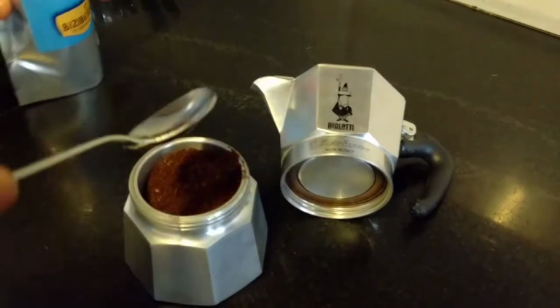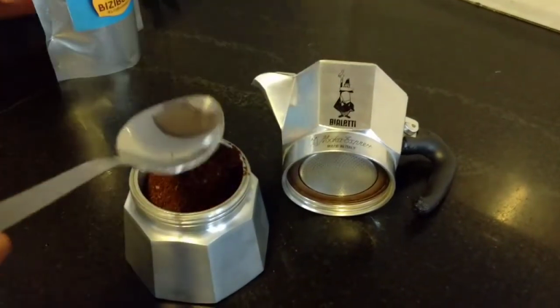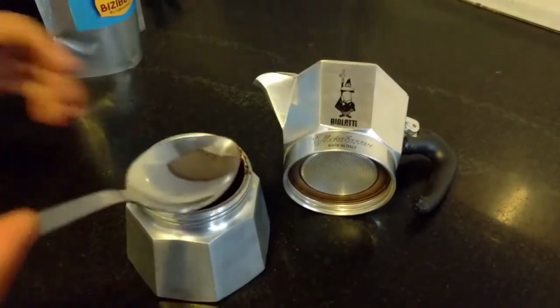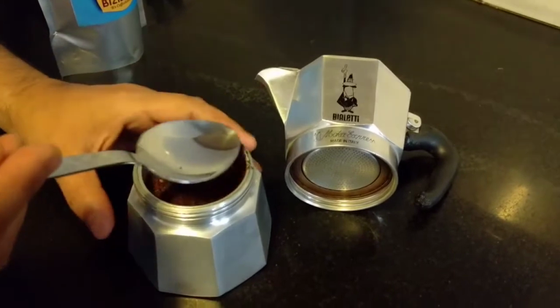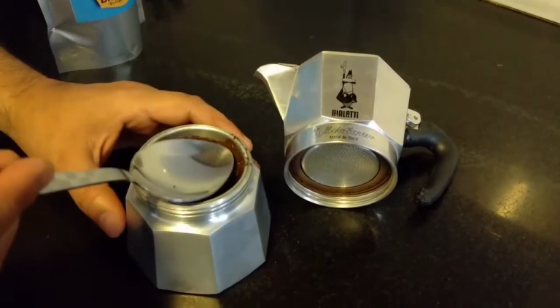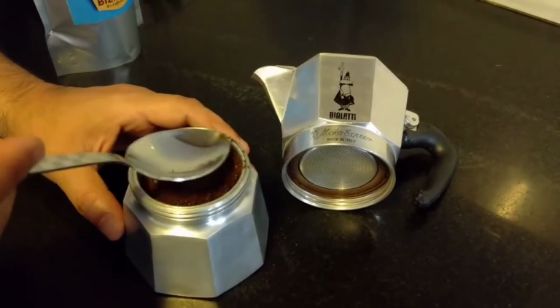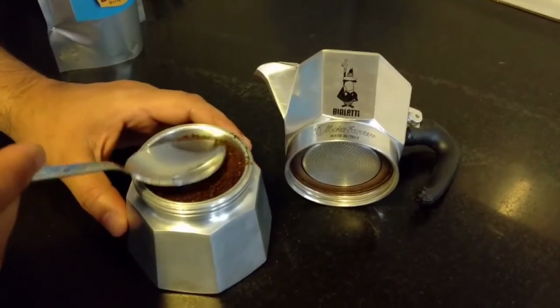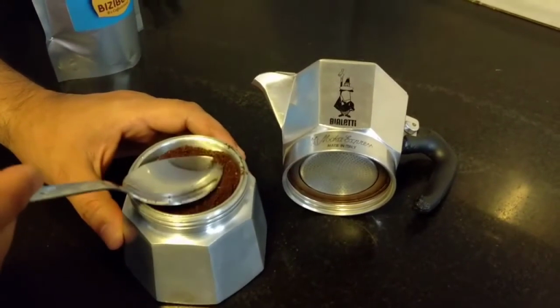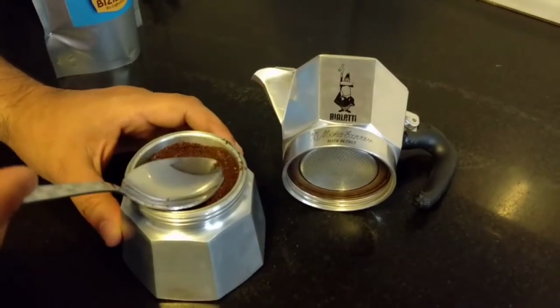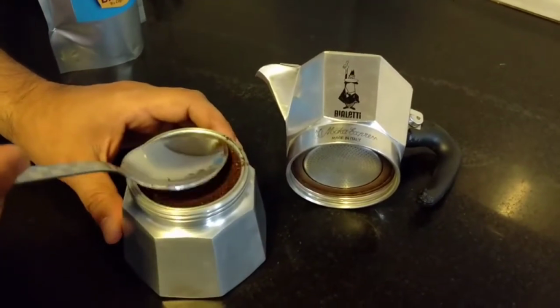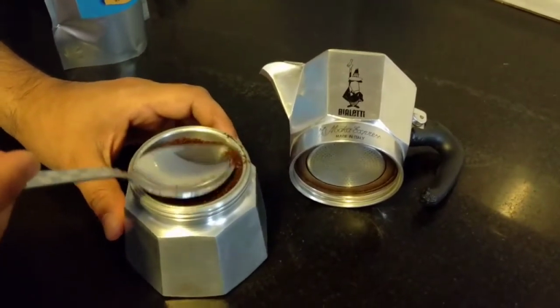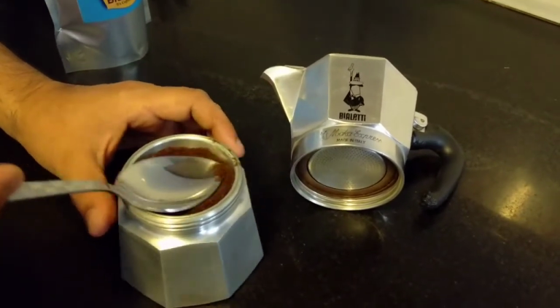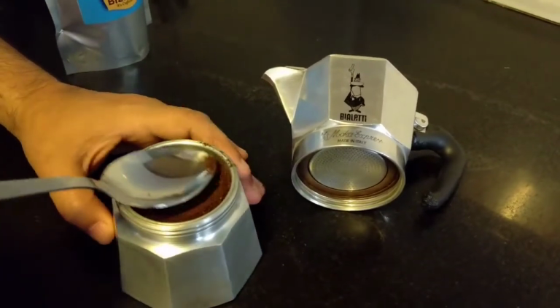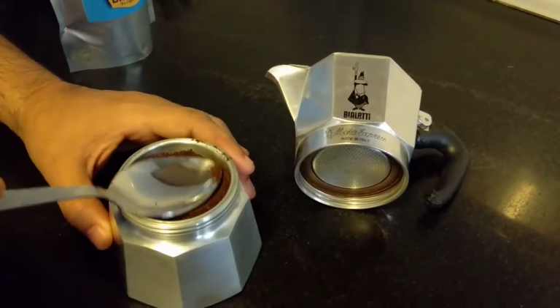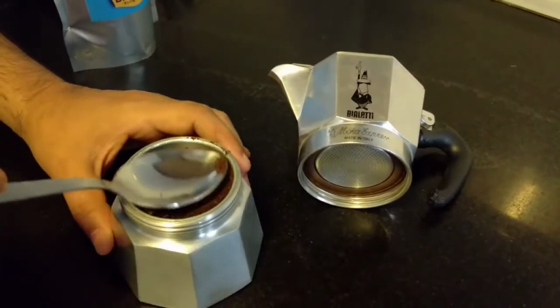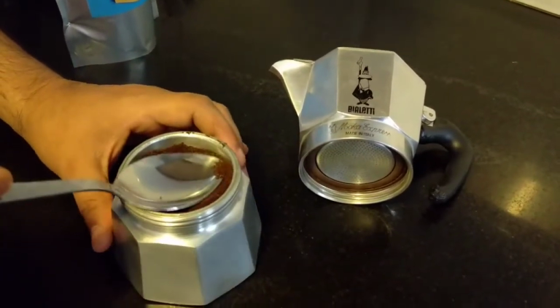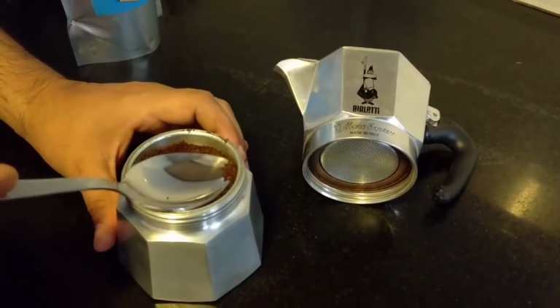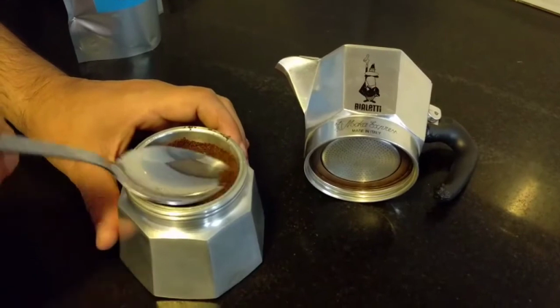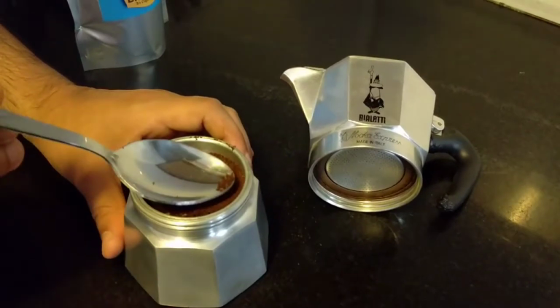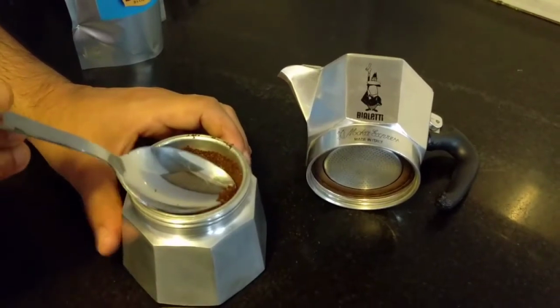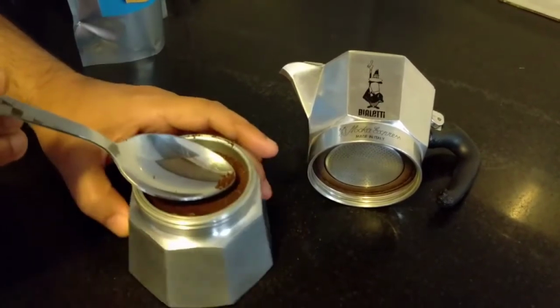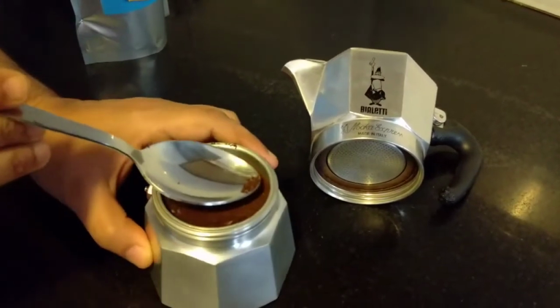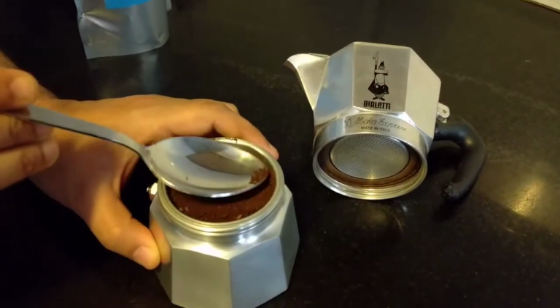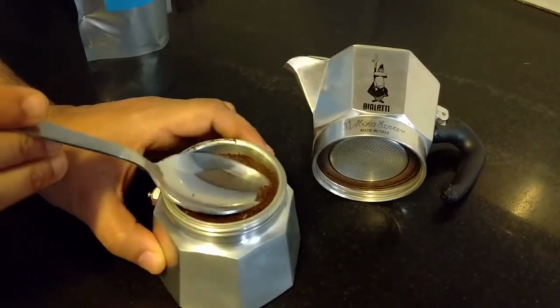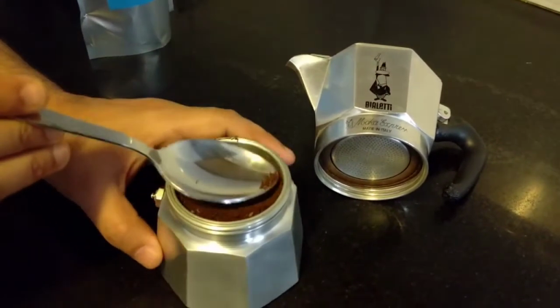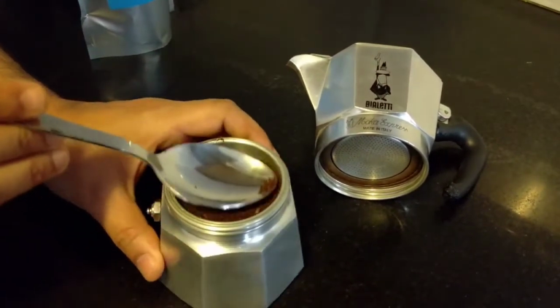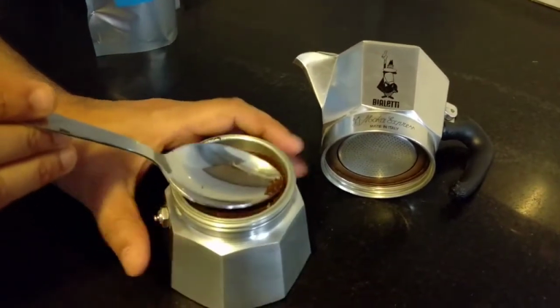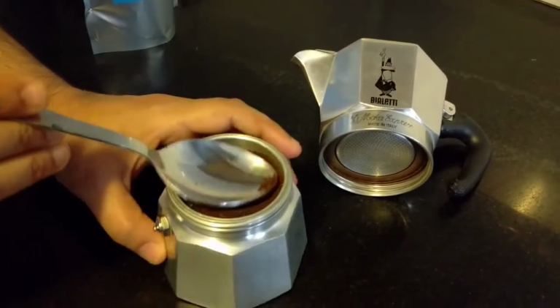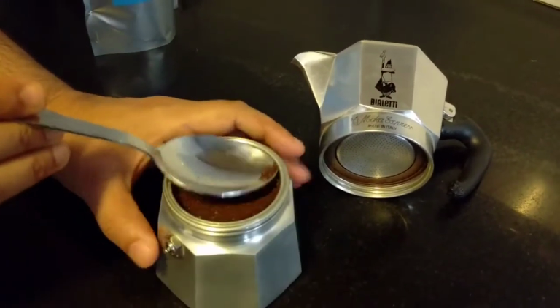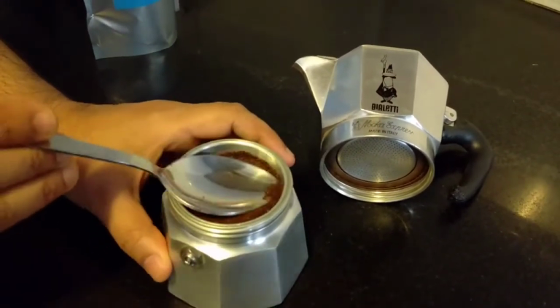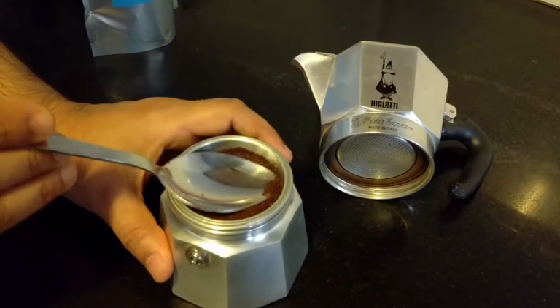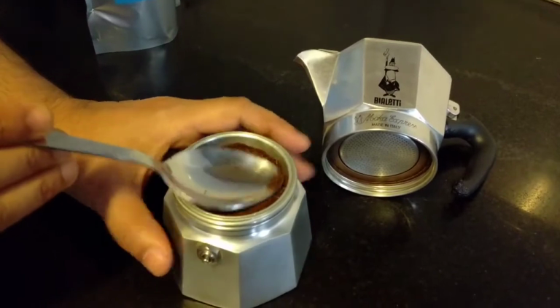And now the most important step is to level it out. You really need to level the coffee out. Perfectly.